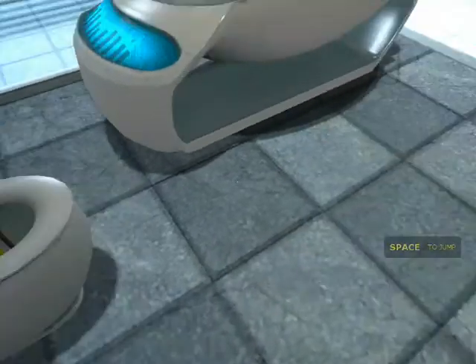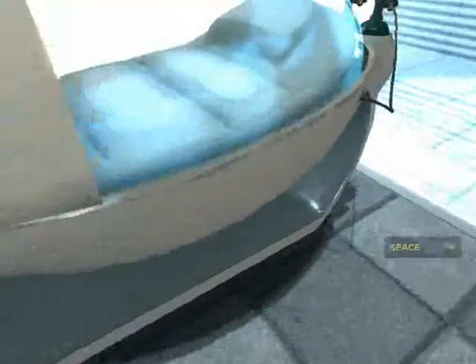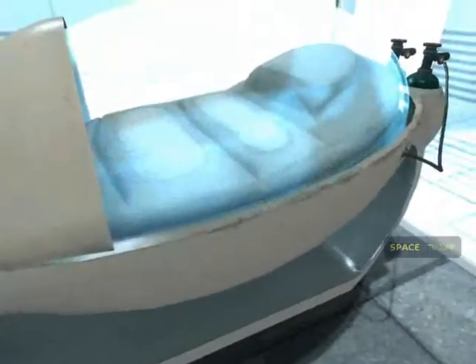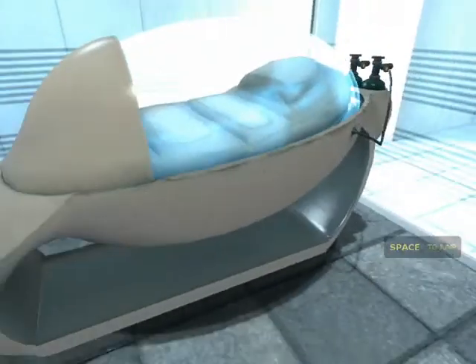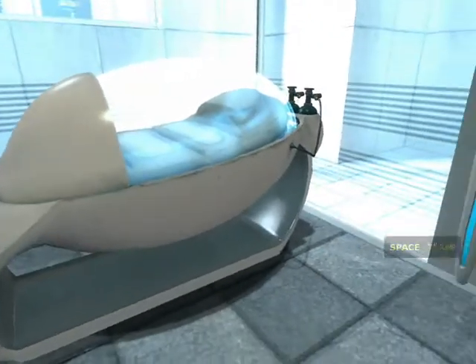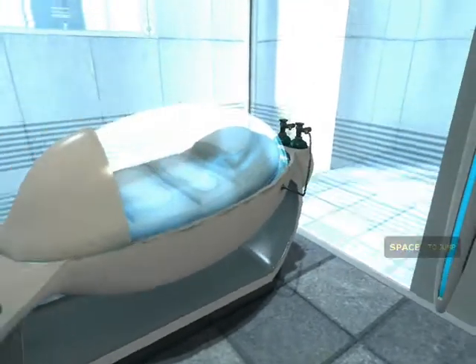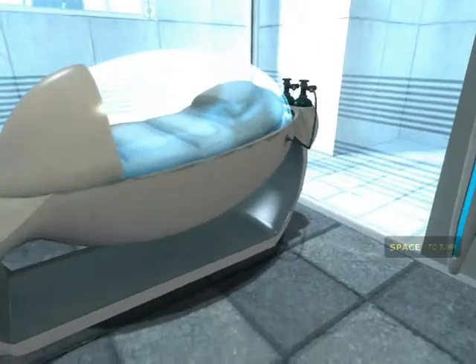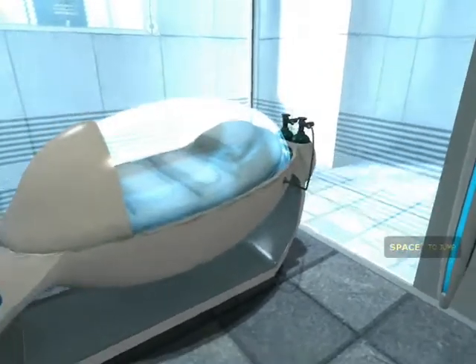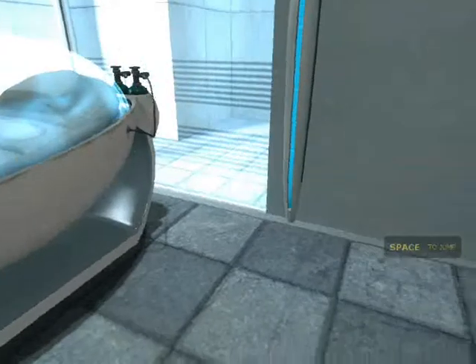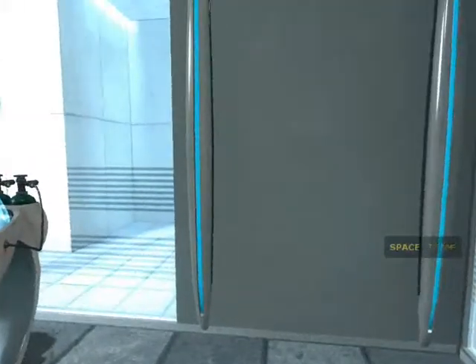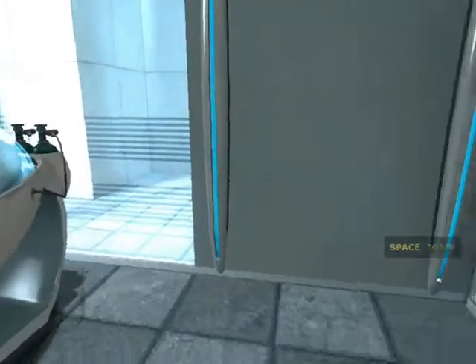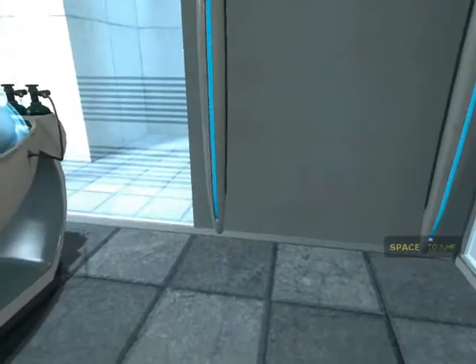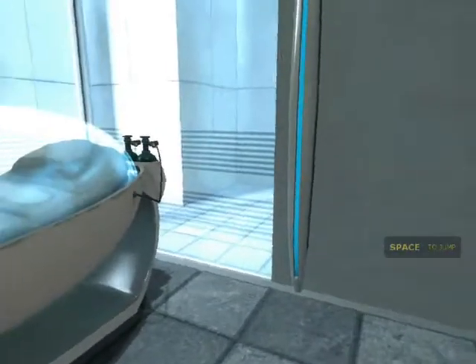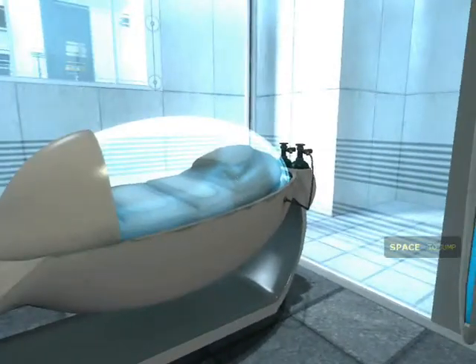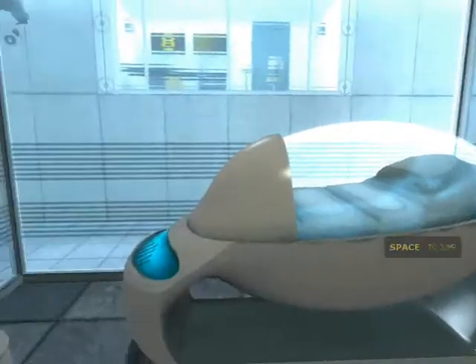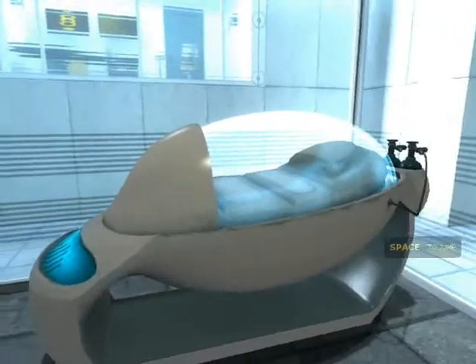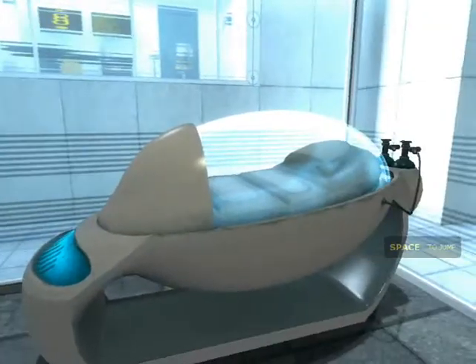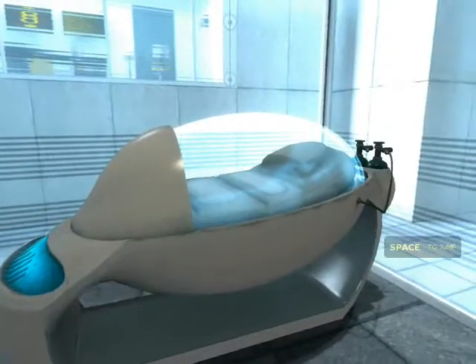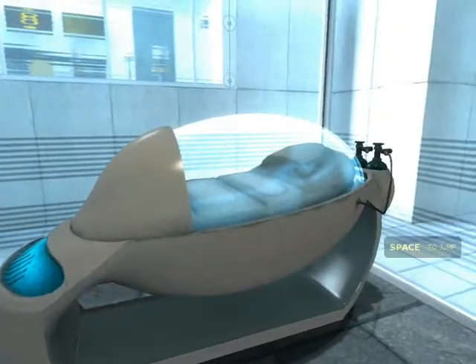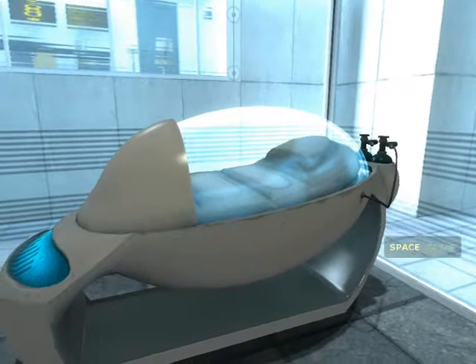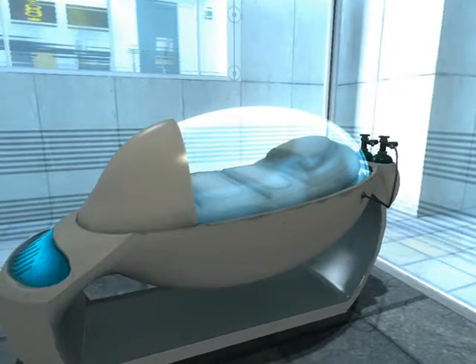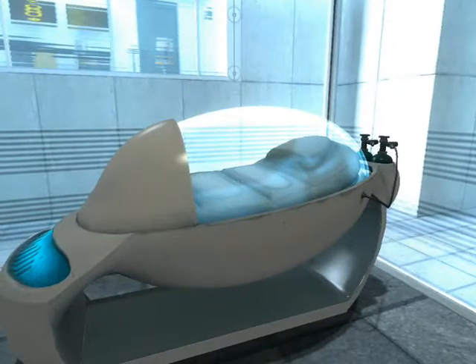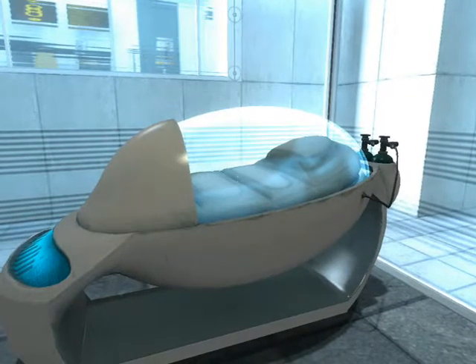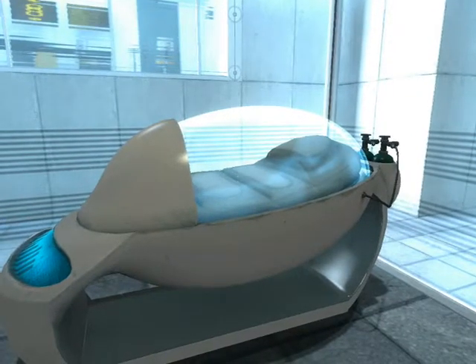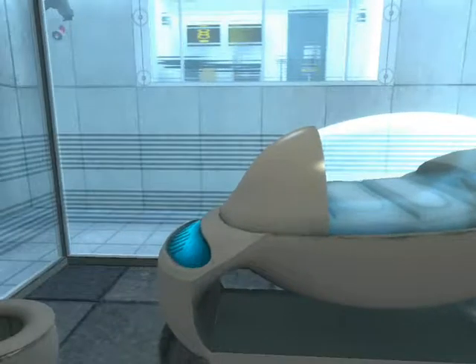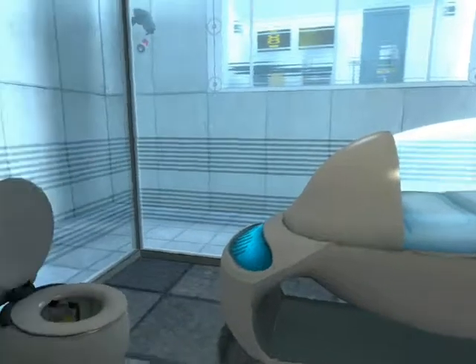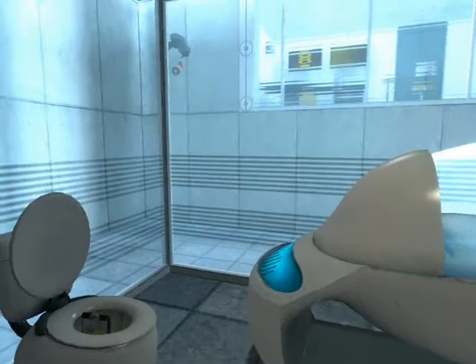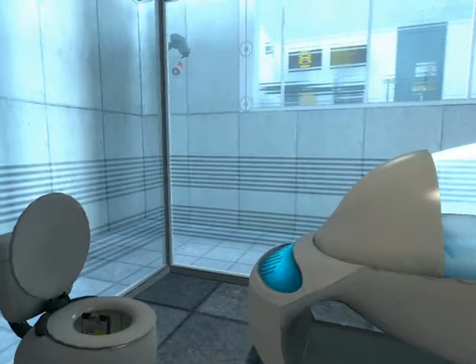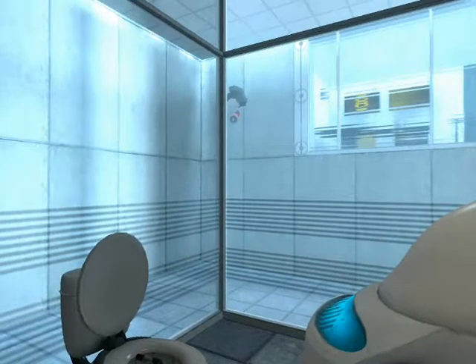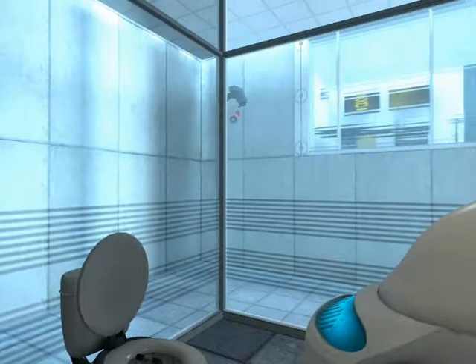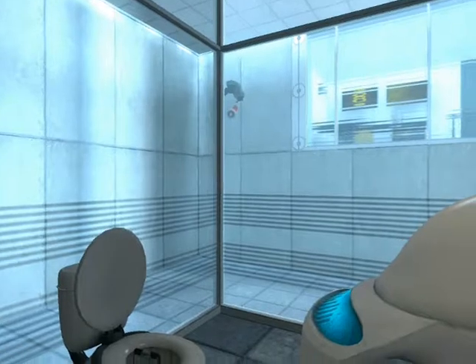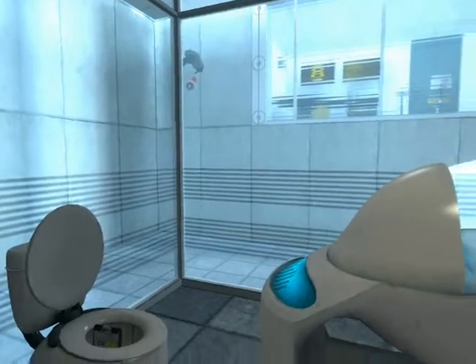Hello, and again, welcome to the Aperture Science Computer-Aided Enrichment Center. We hope your brief detention in the relaxation vault has been a pleasant one. Your specimen has been processed, and we are now ready to begin the test proper.